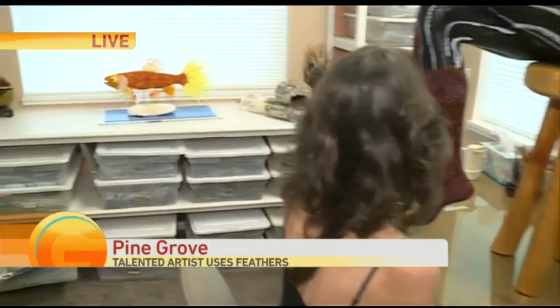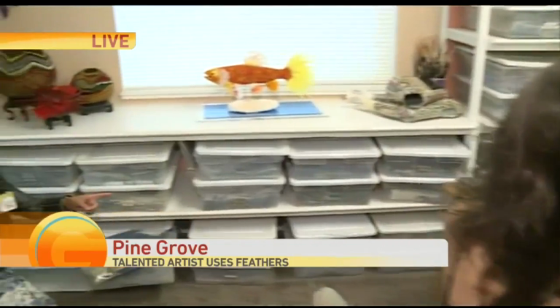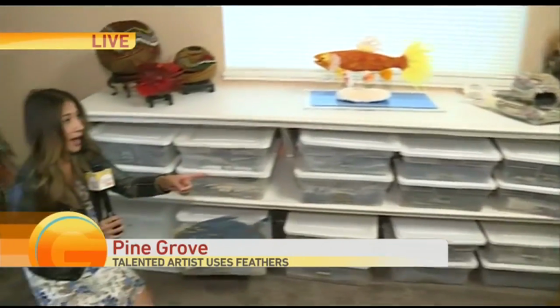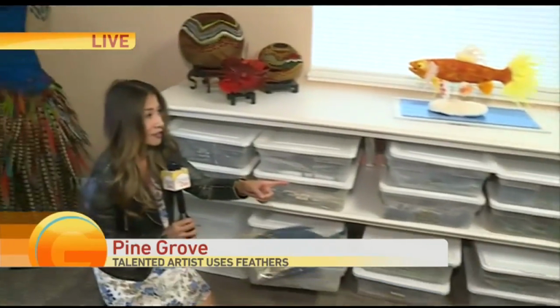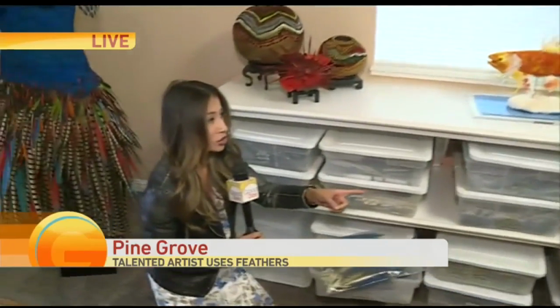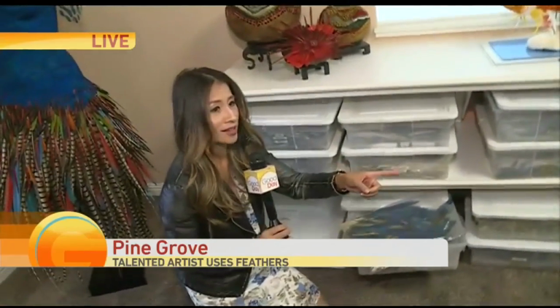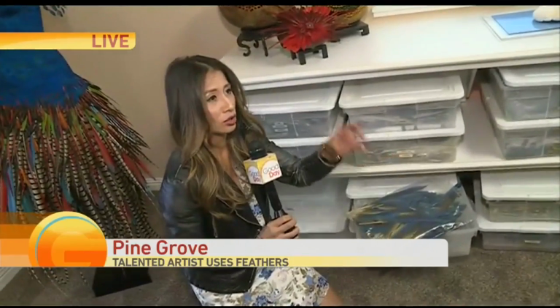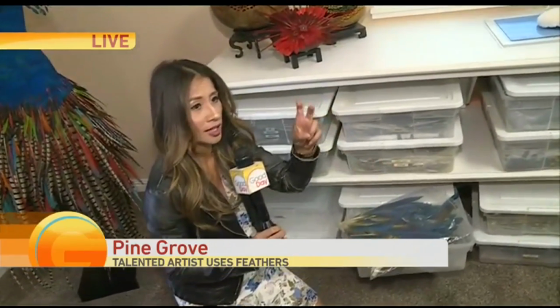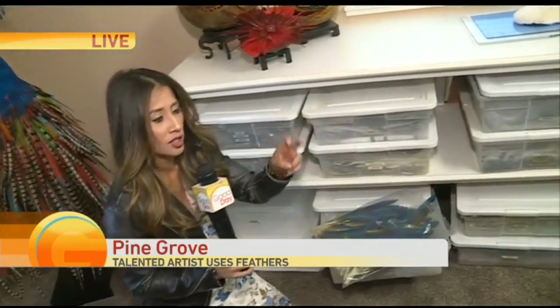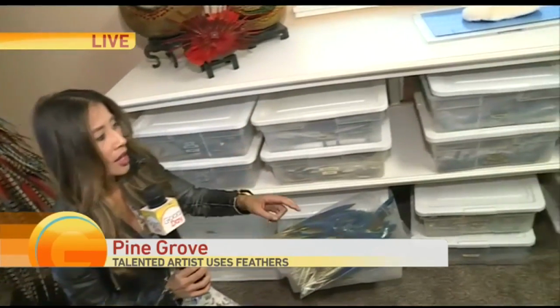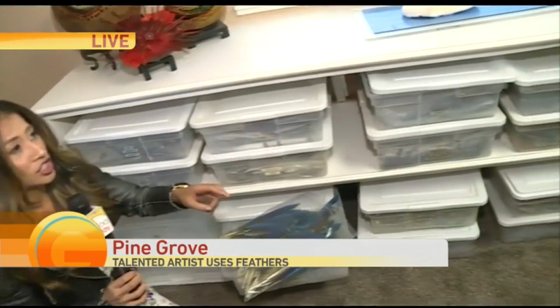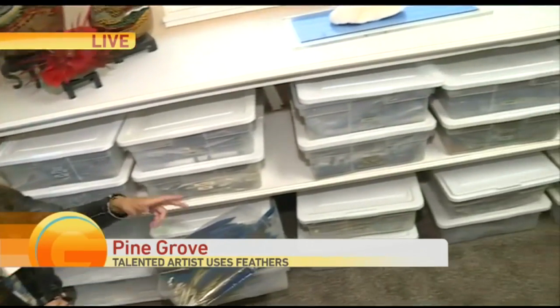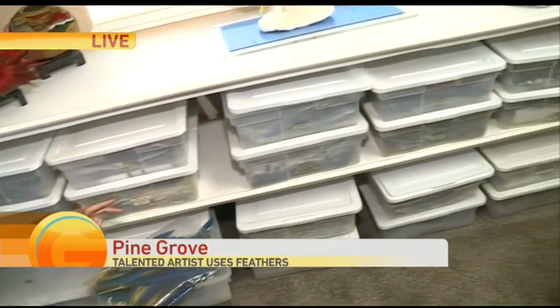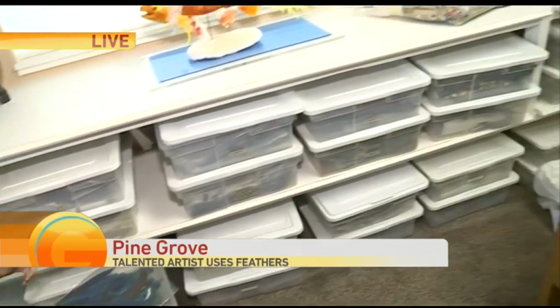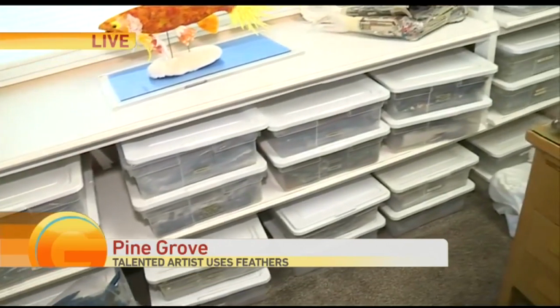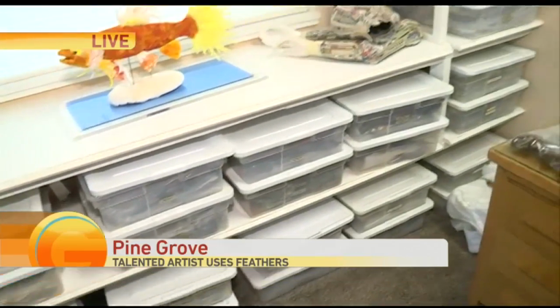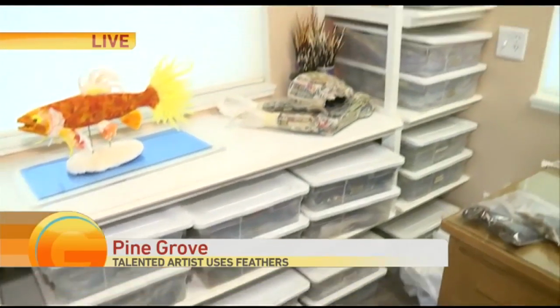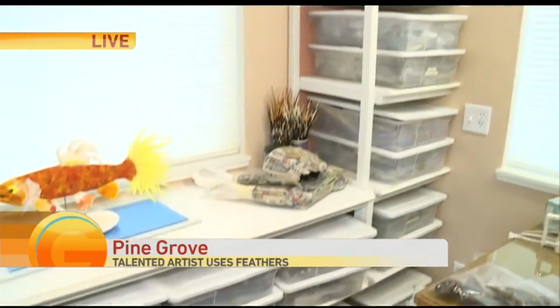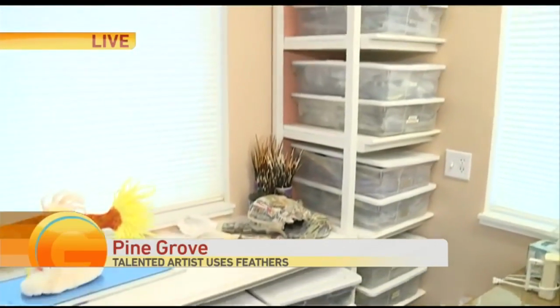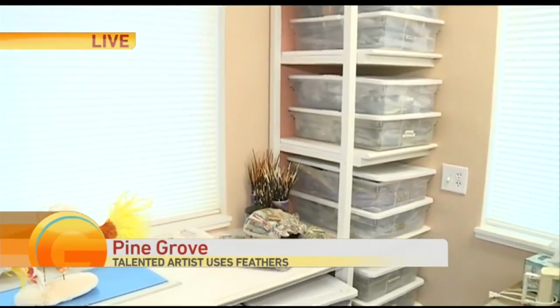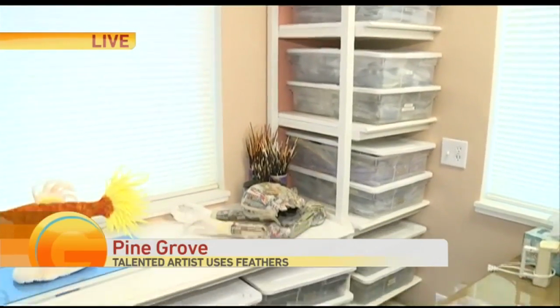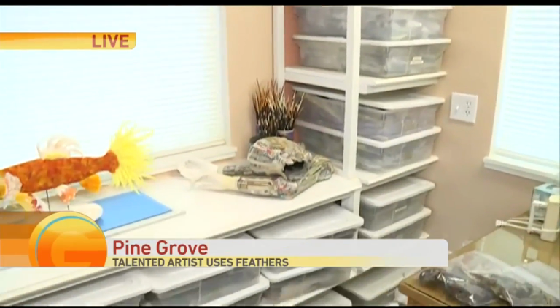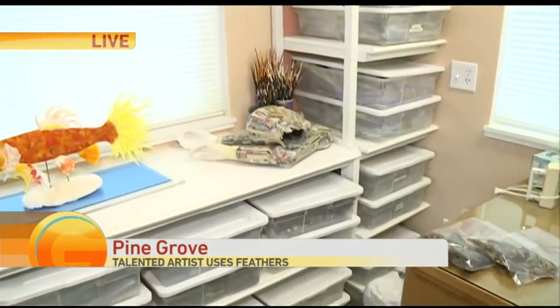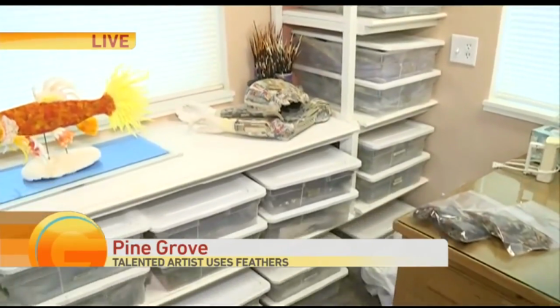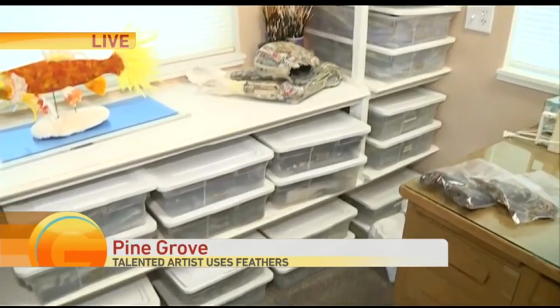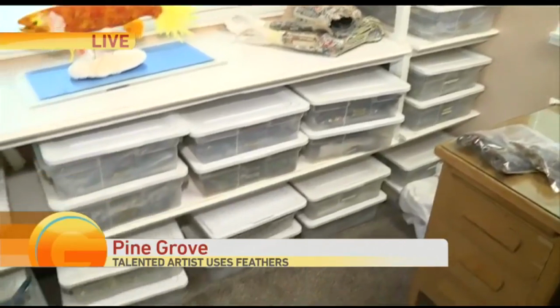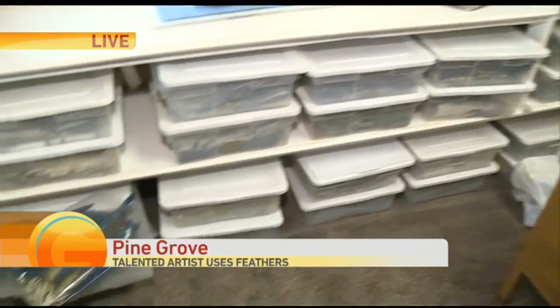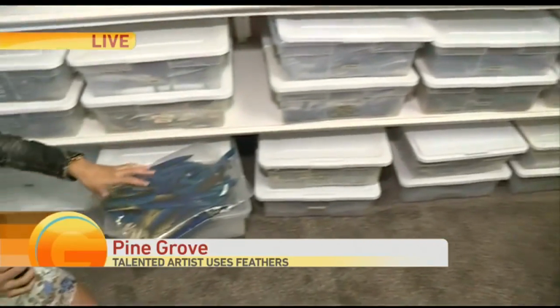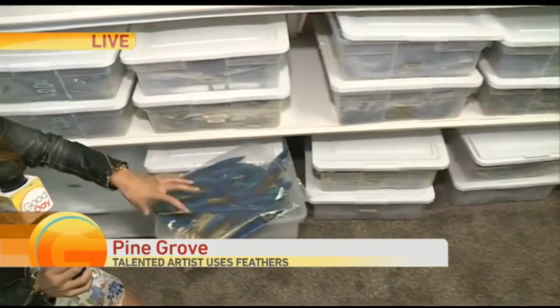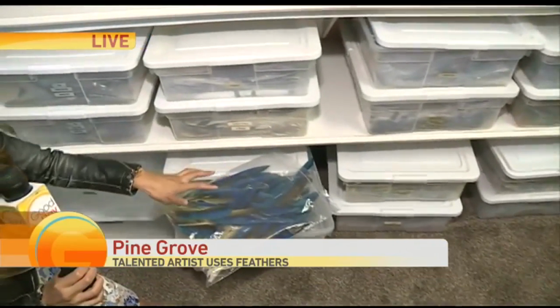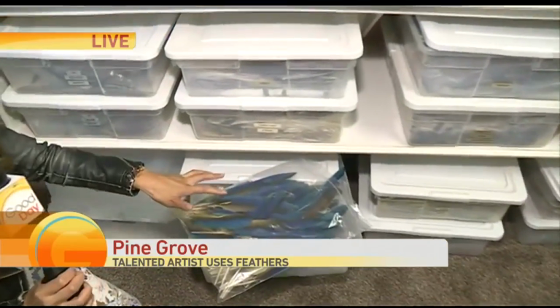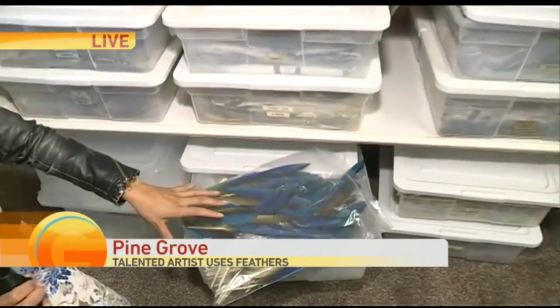I asked Laura Lee how many feathers she has in her closet. I said thousands — not even close. She says millions. These are all plastic Tupperware containers, all alphabetized and organized by the type they are.